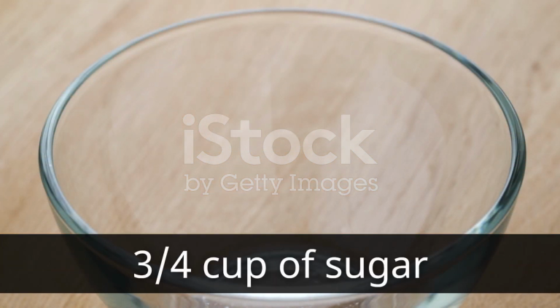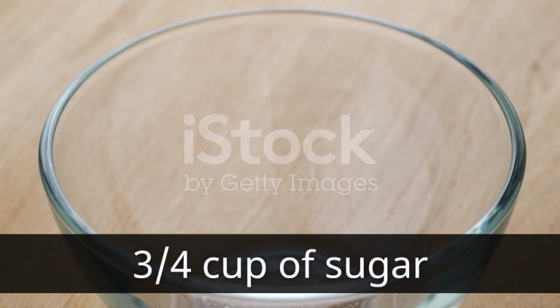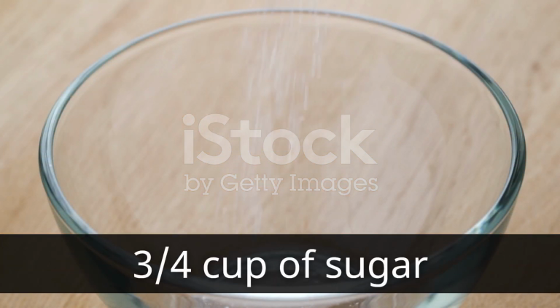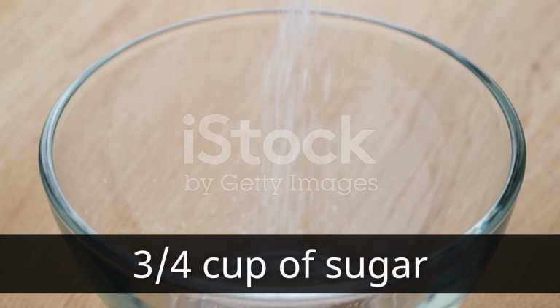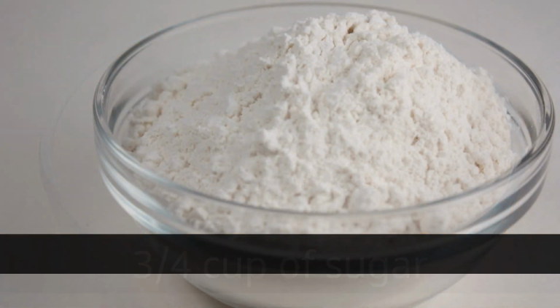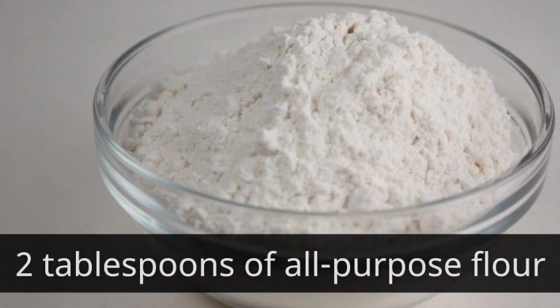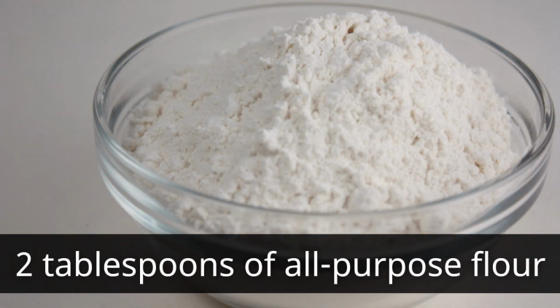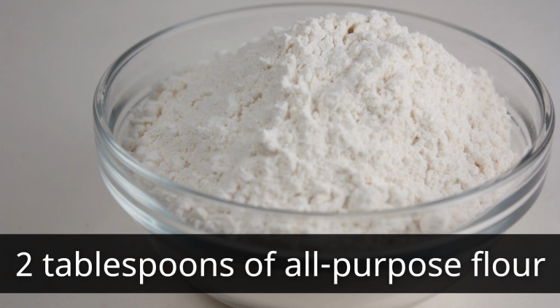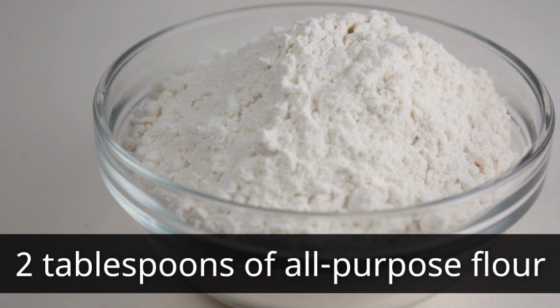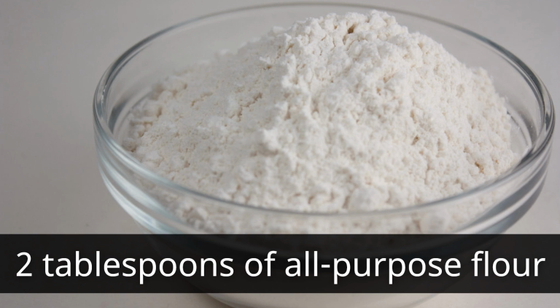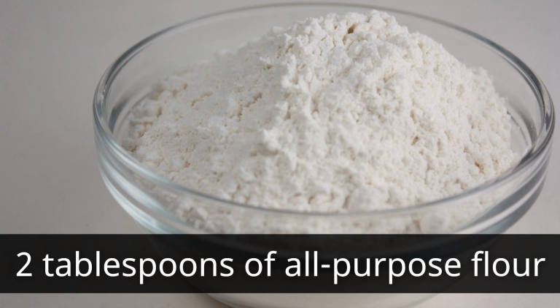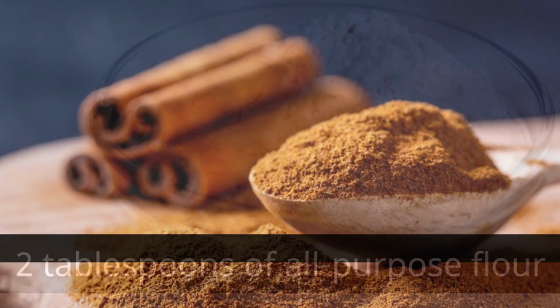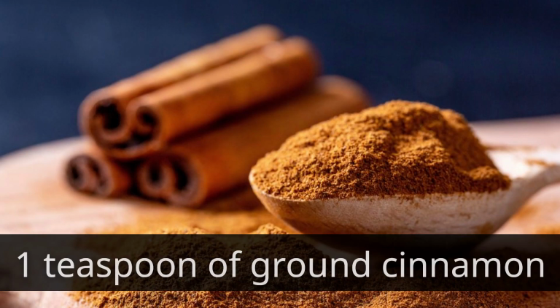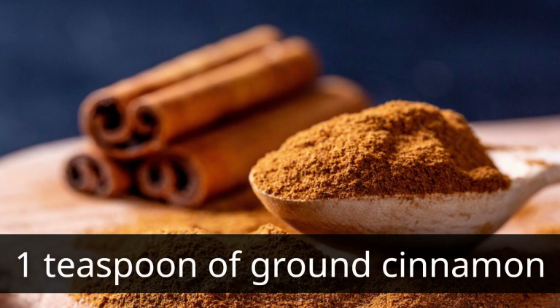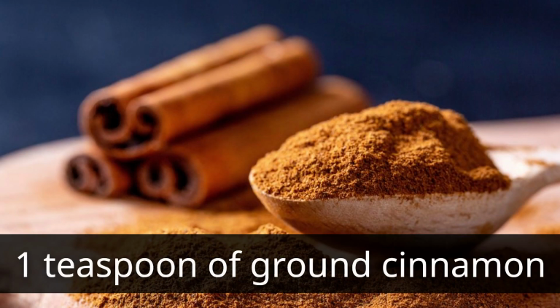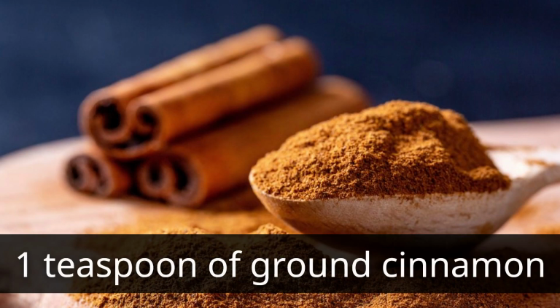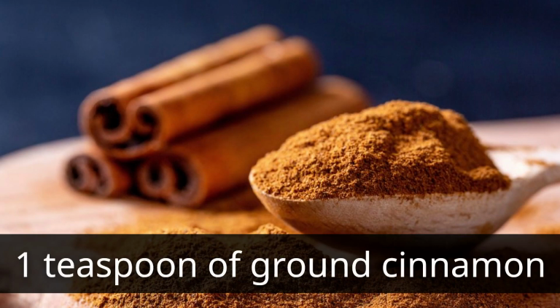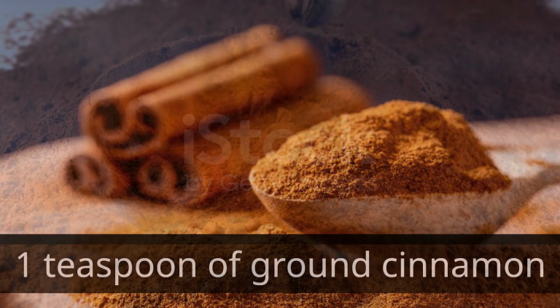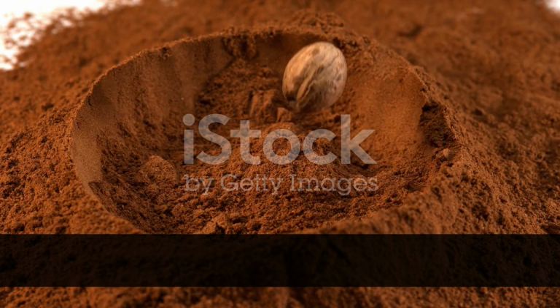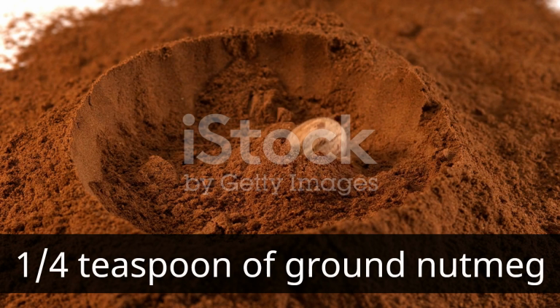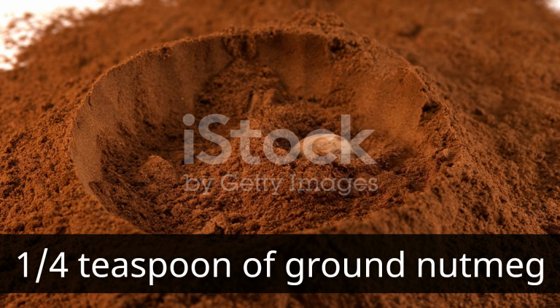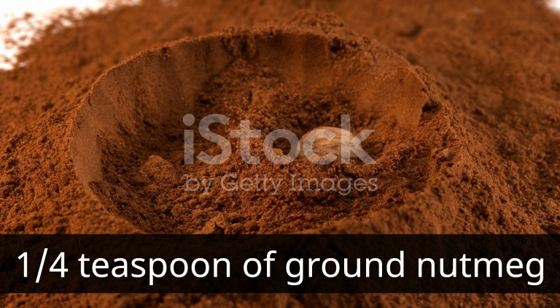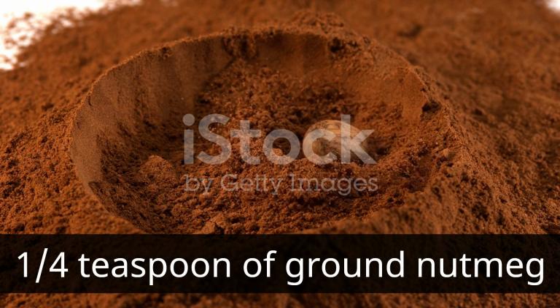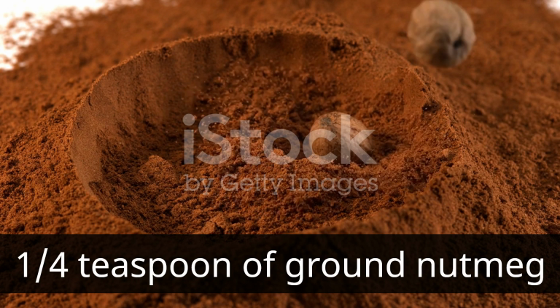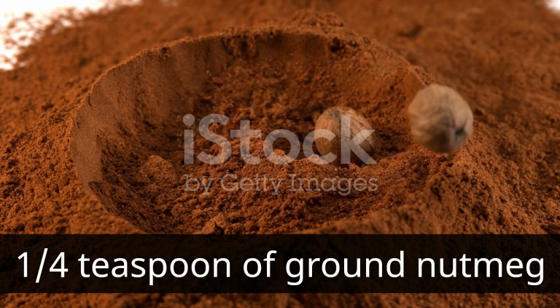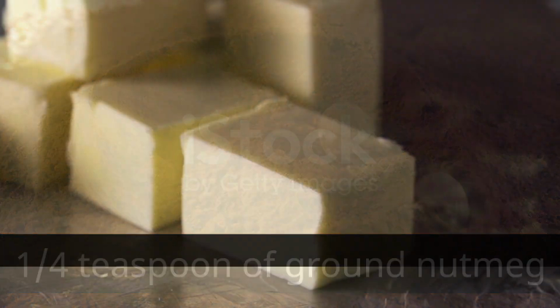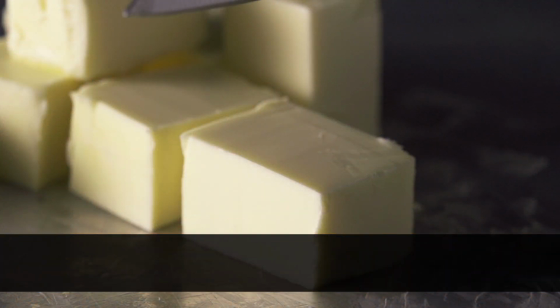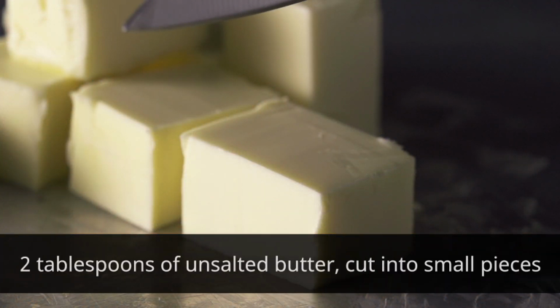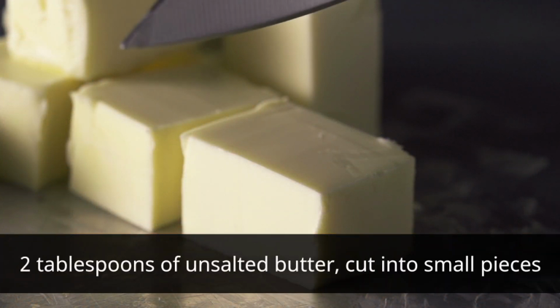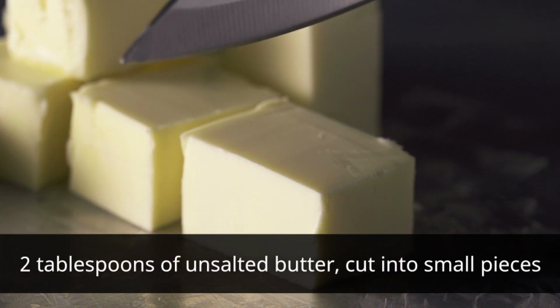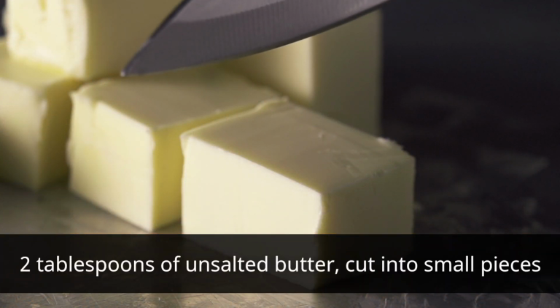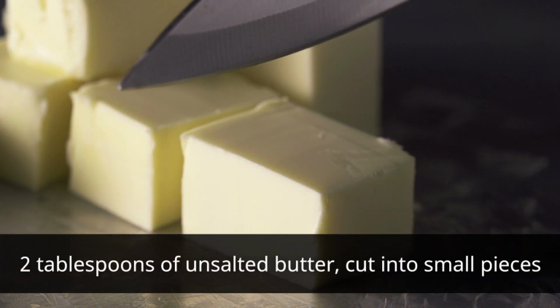Three quarters cup of sugar, two tablespoons of all-purpose flour, one teaspoon of ground cinnamon, one quarter teaspoon of ground nutmeg, and two tablespoons of unsalted butter cut into small pieces.